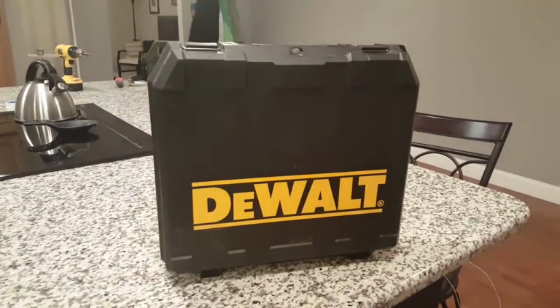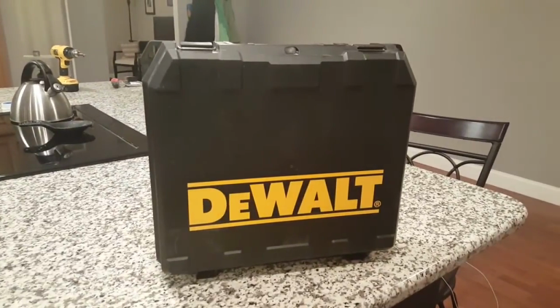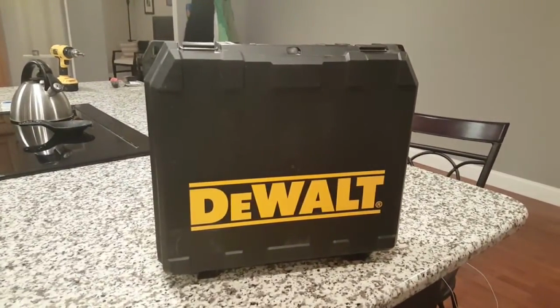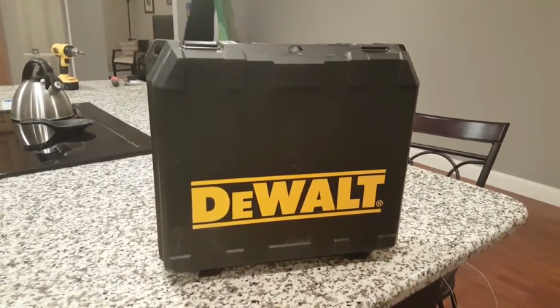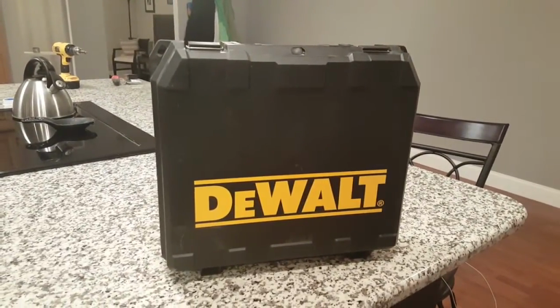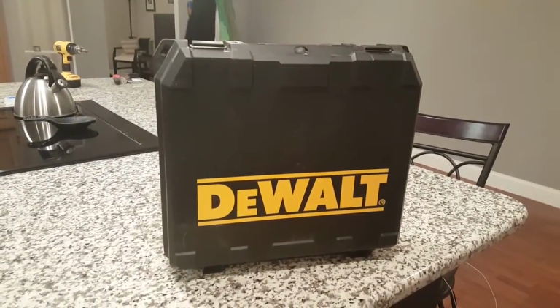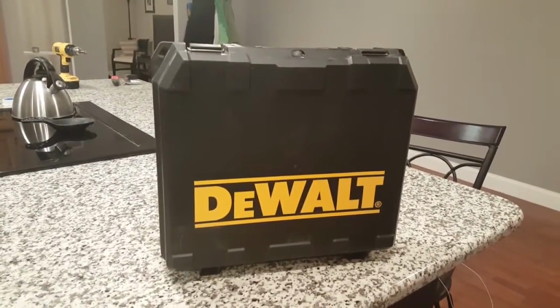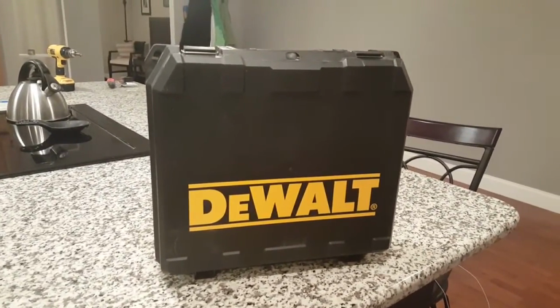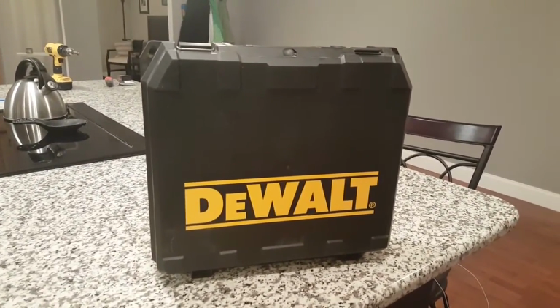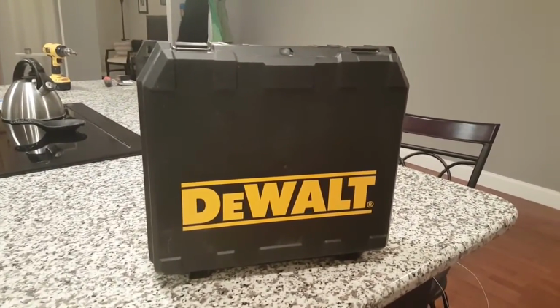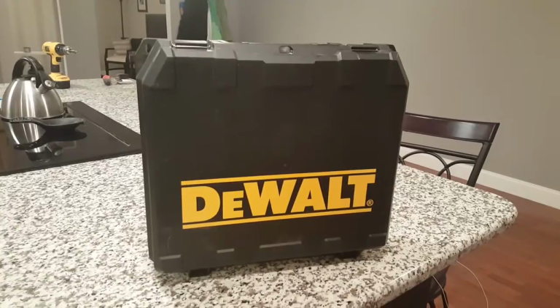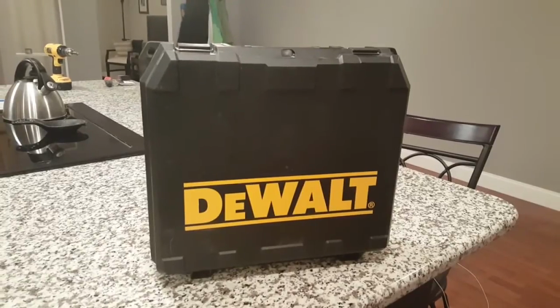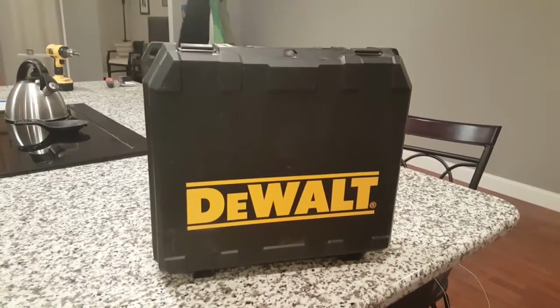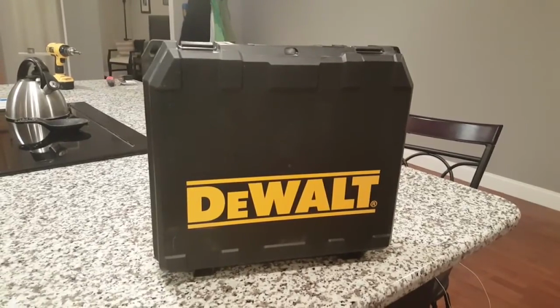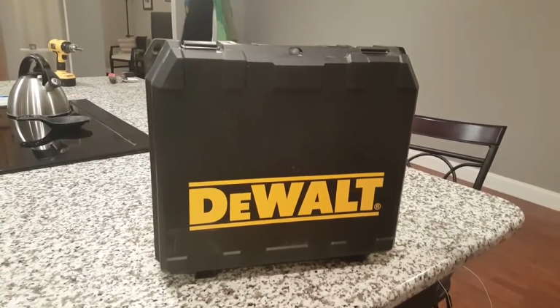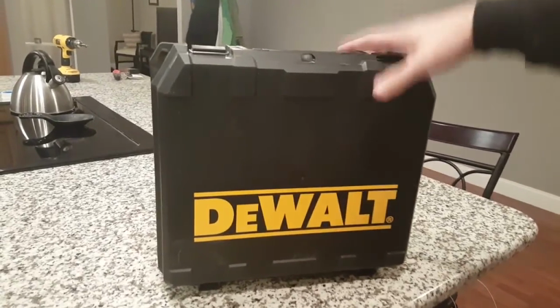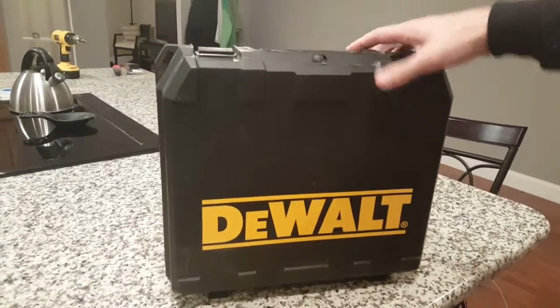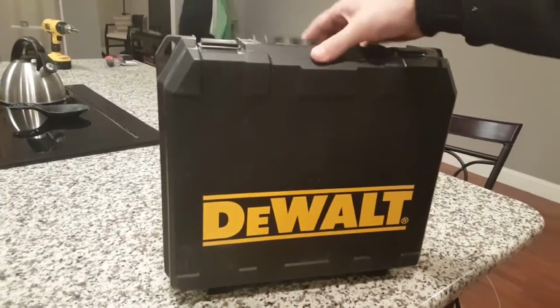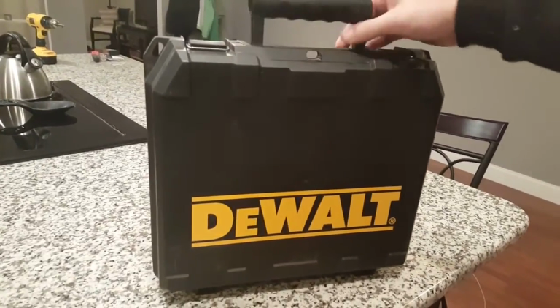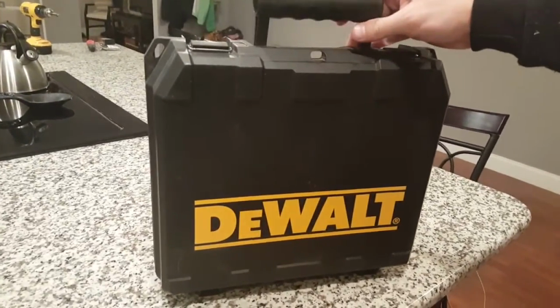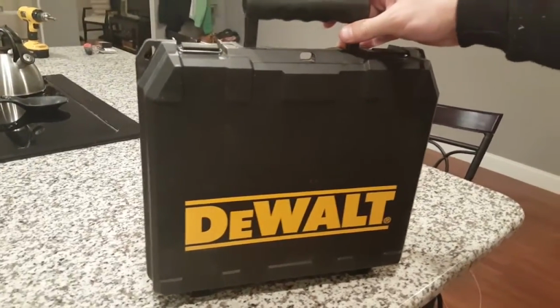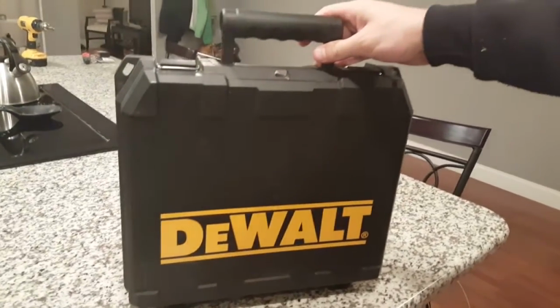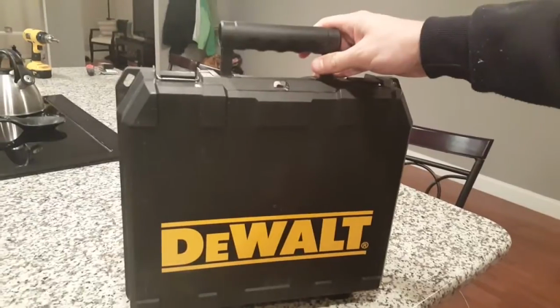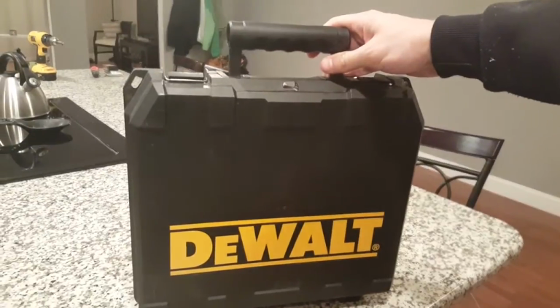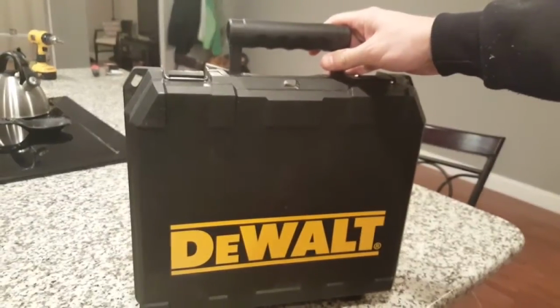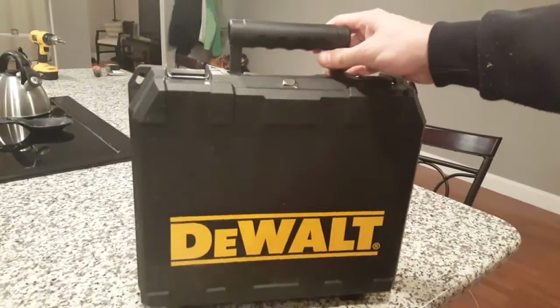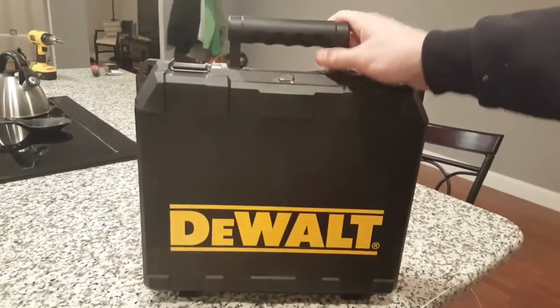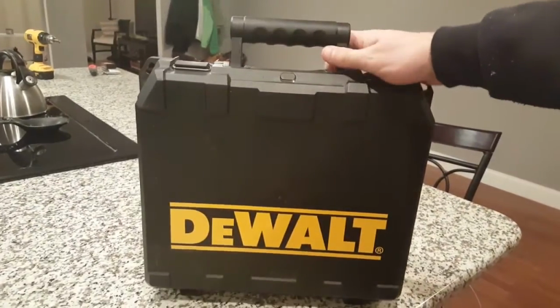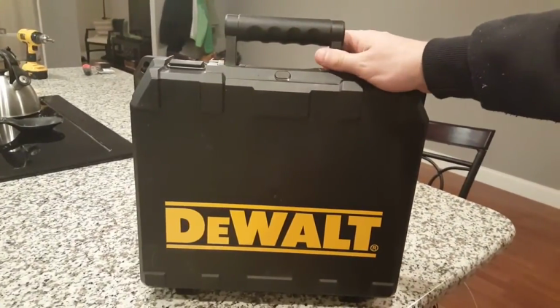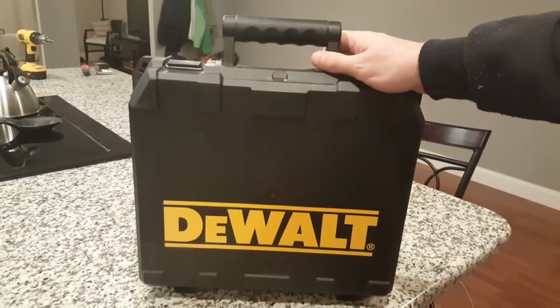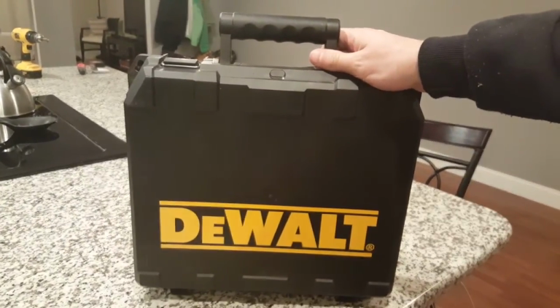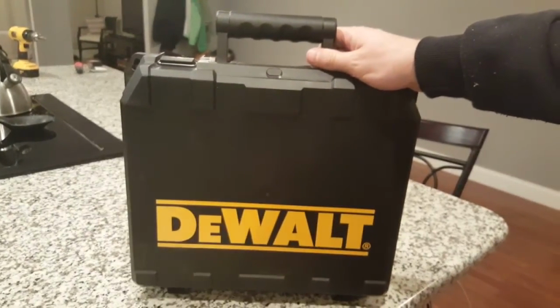Hello YouTube, we are back again with another video in our DIY speaker series. This is a cool DeWalt case that we have decided we are going to cannibalize and turn into a portable speaker.